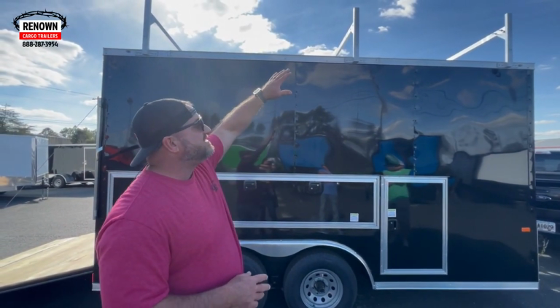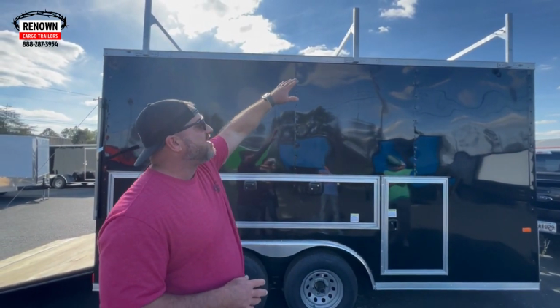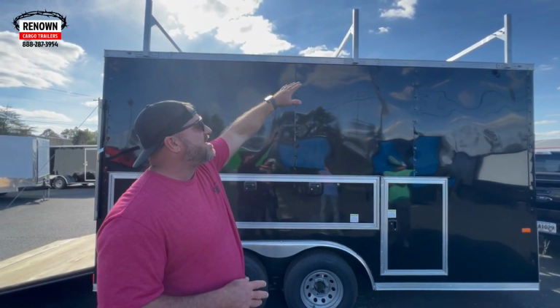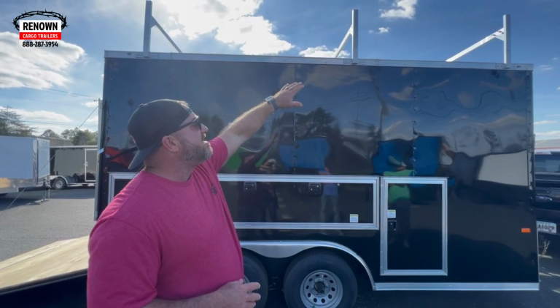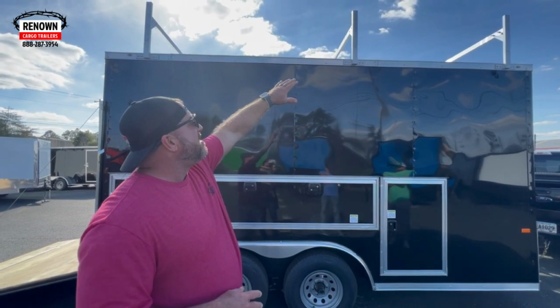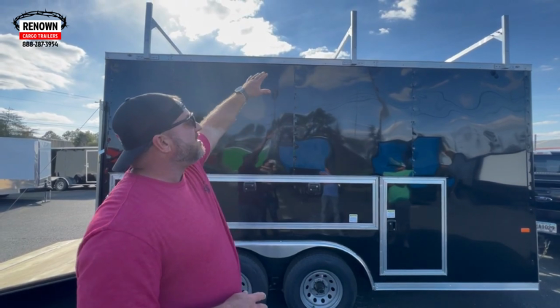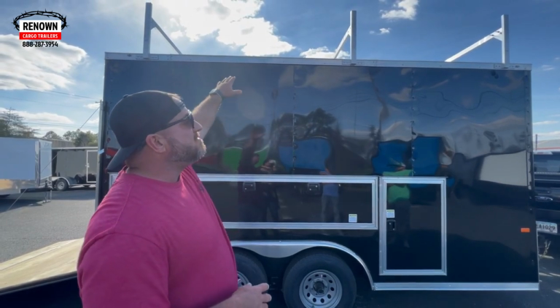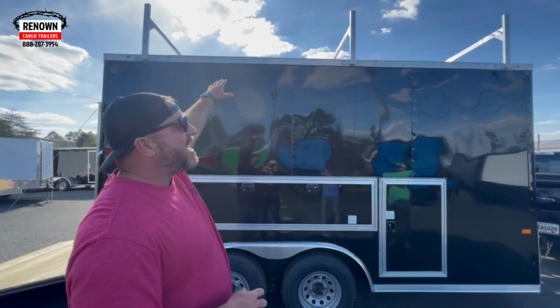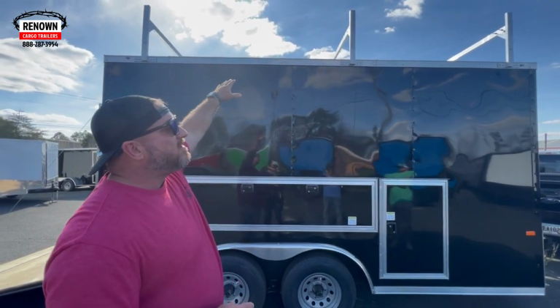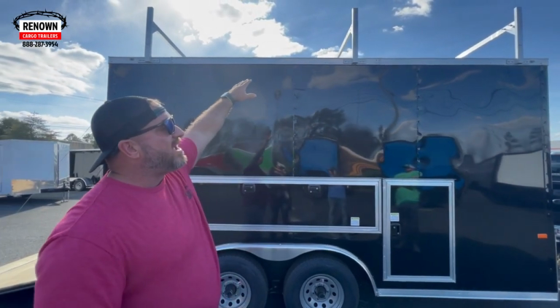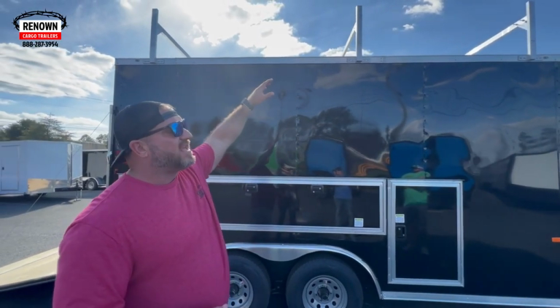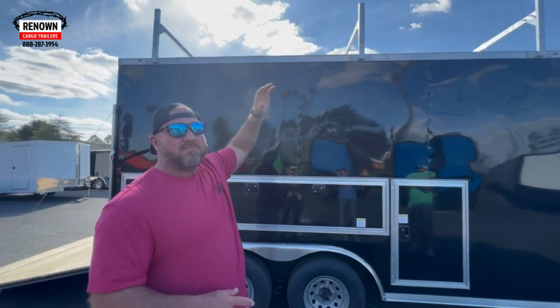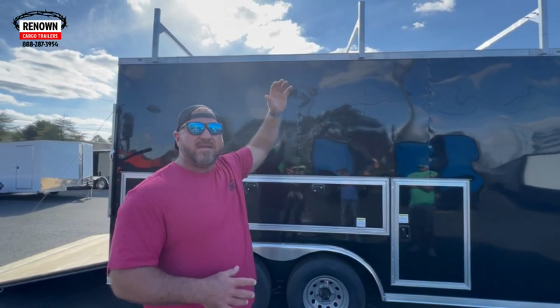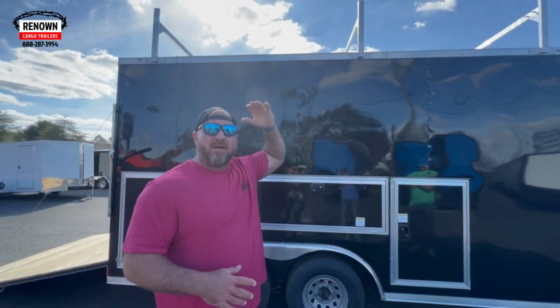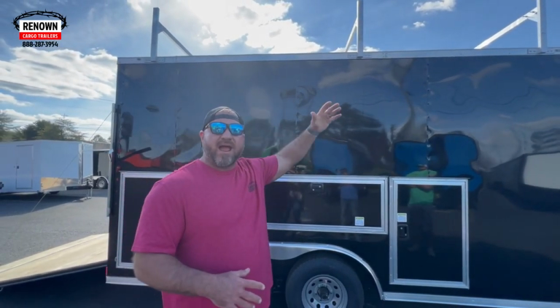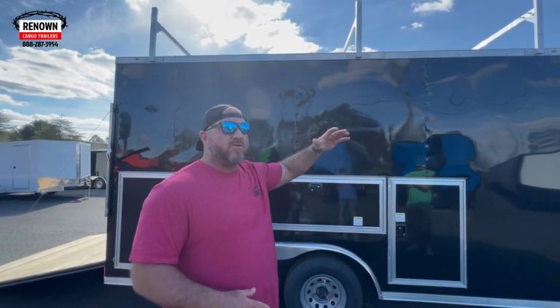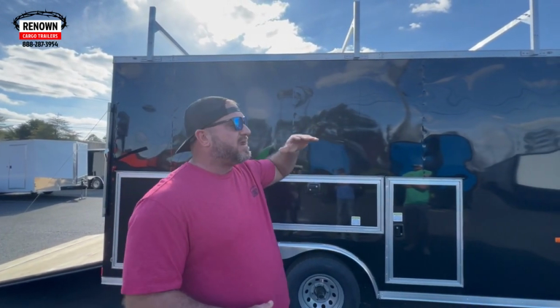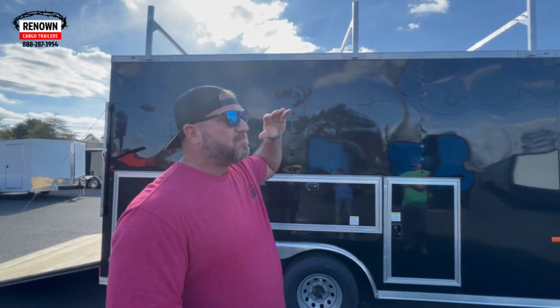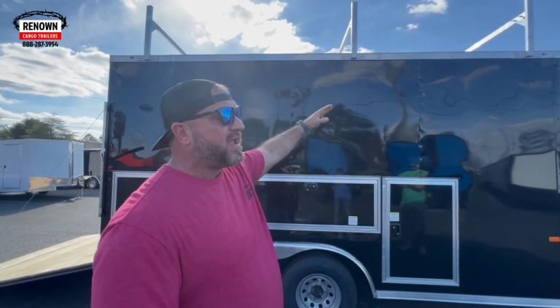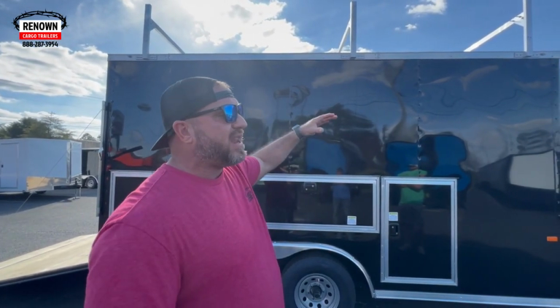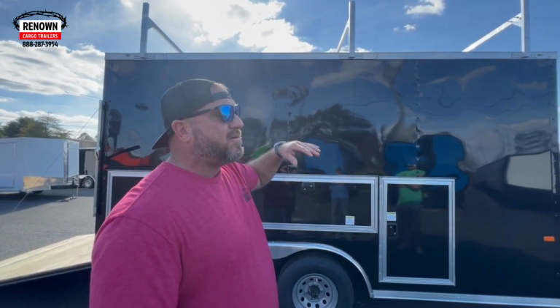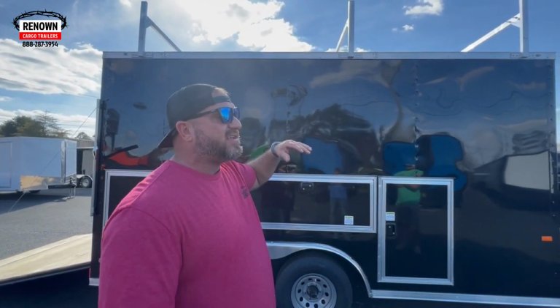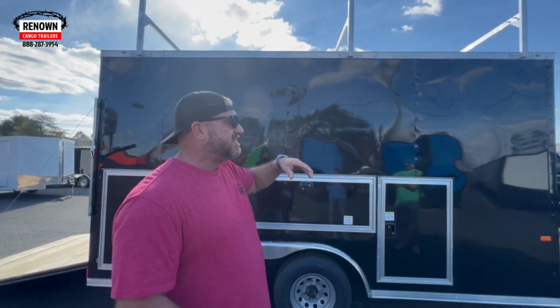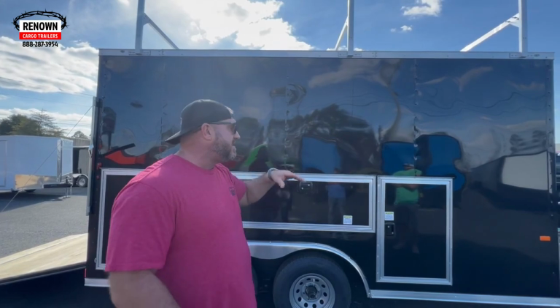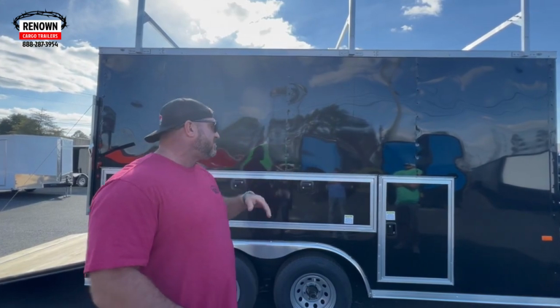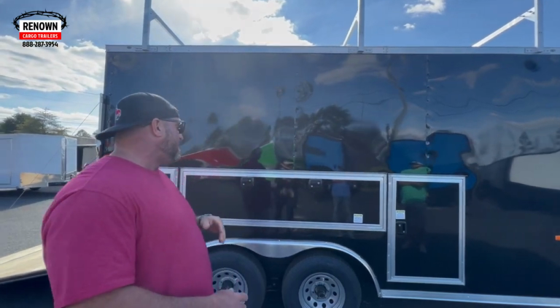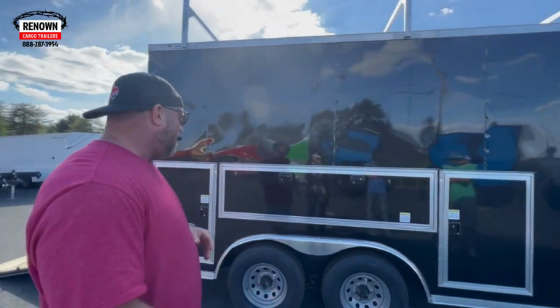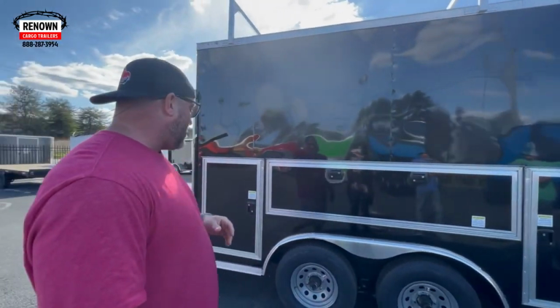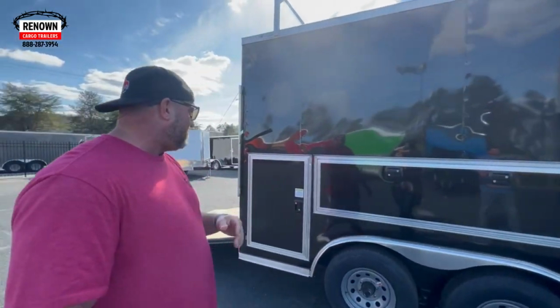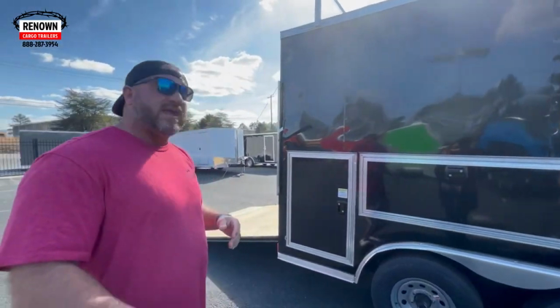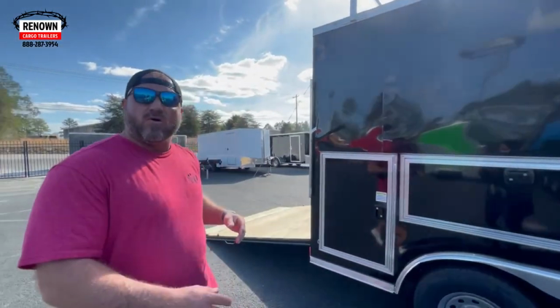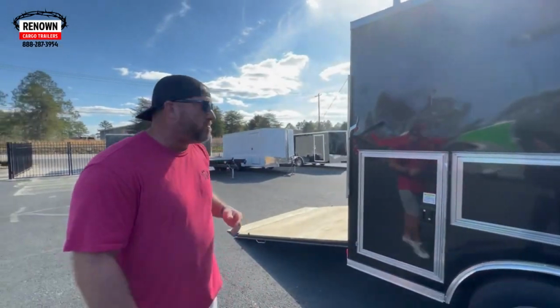These are aluminum ladder racks — they are made by Rackham. They are the best ladder racks in the industry. They ain't going nowhere.